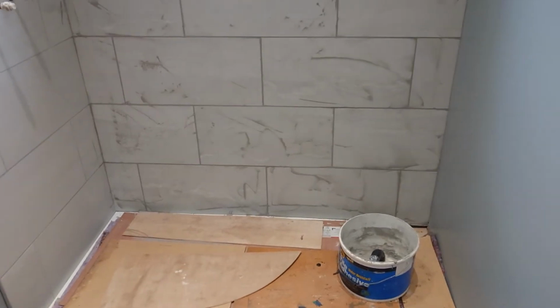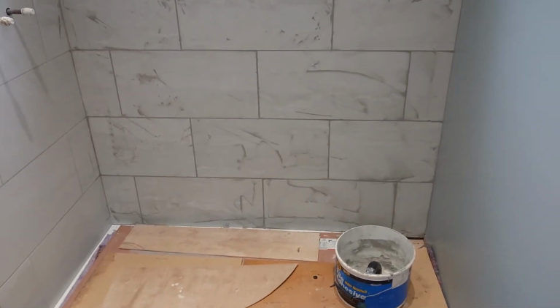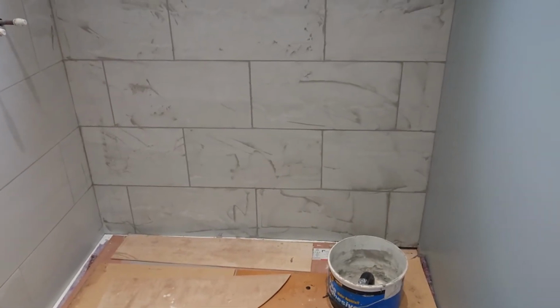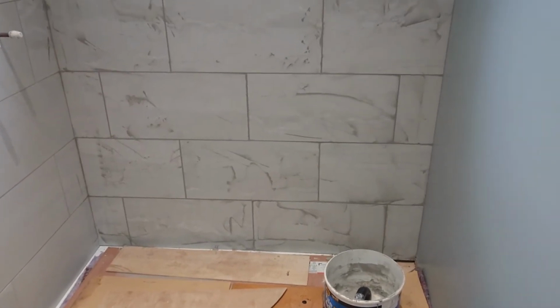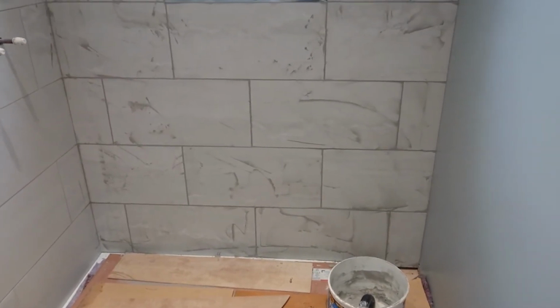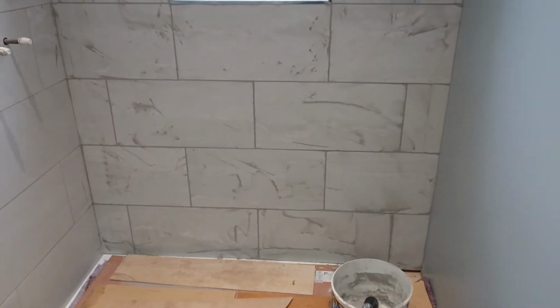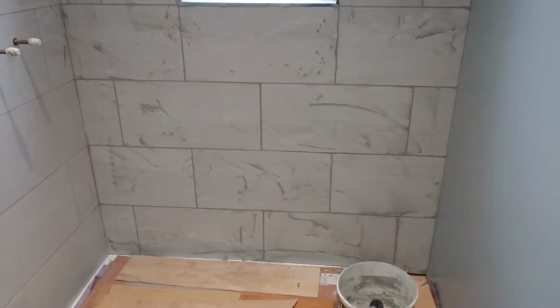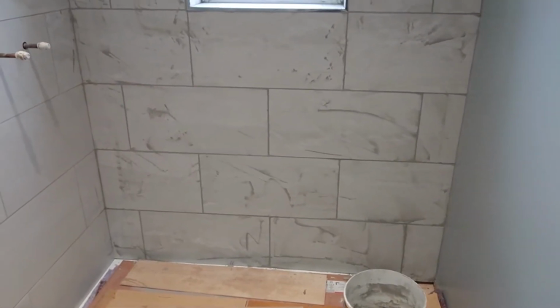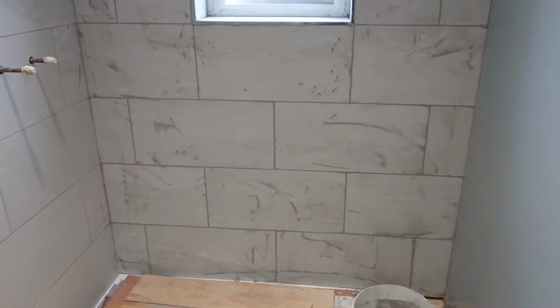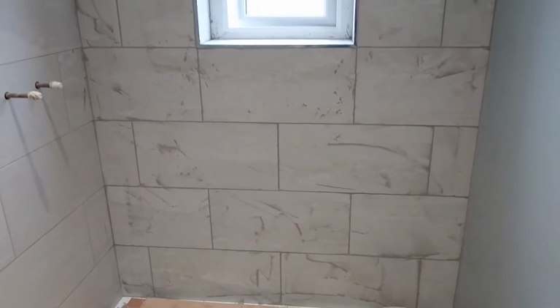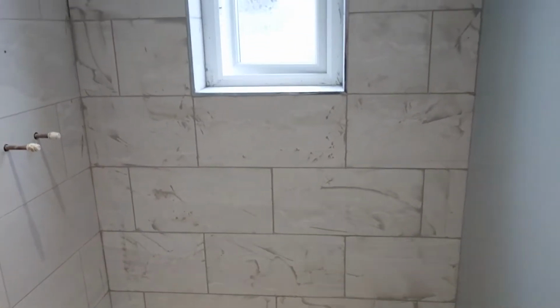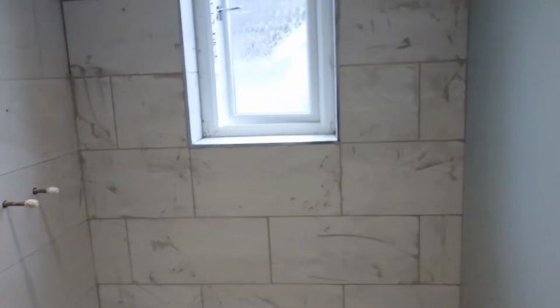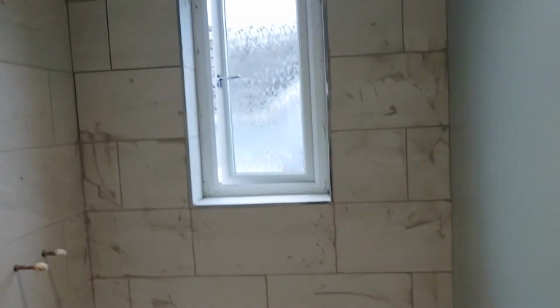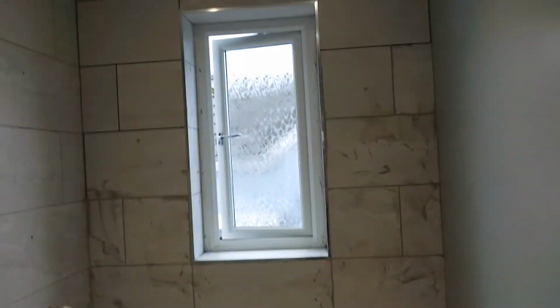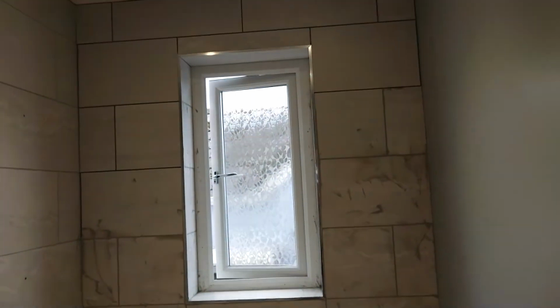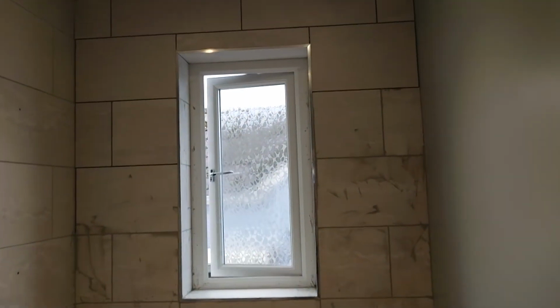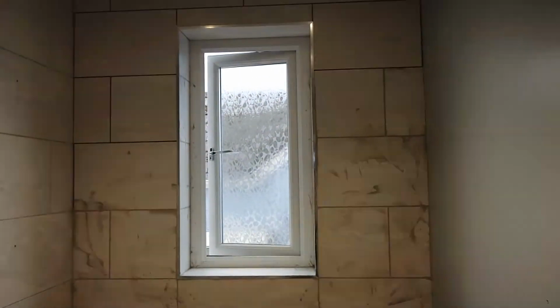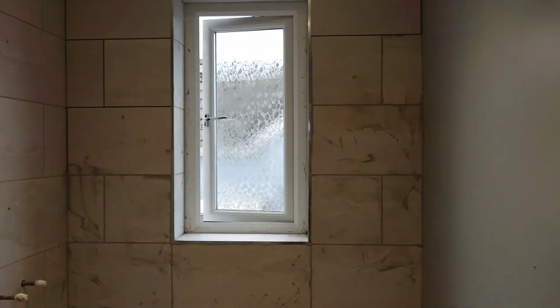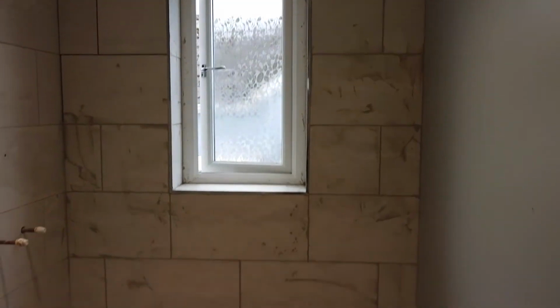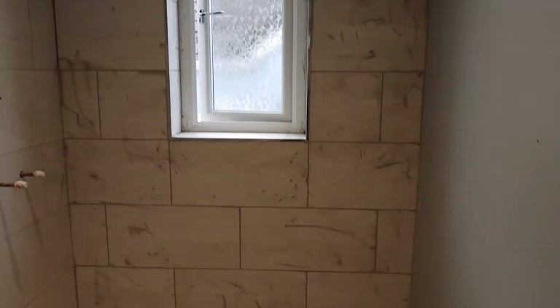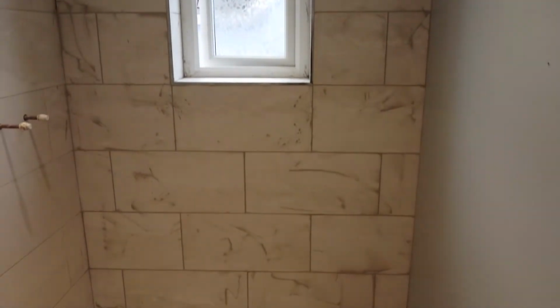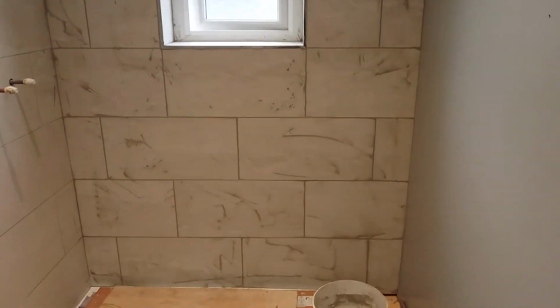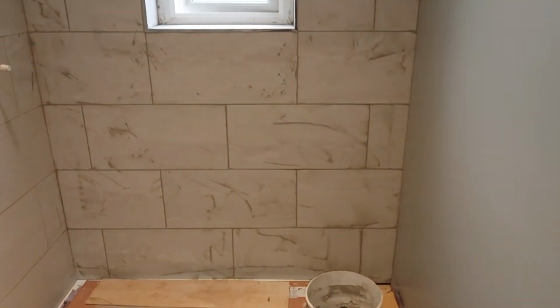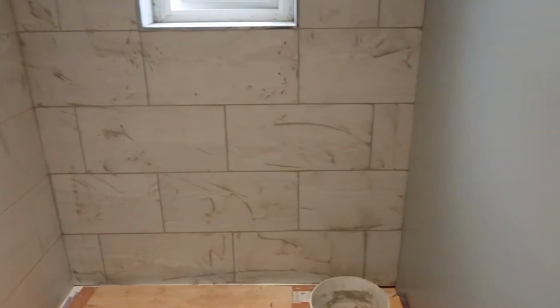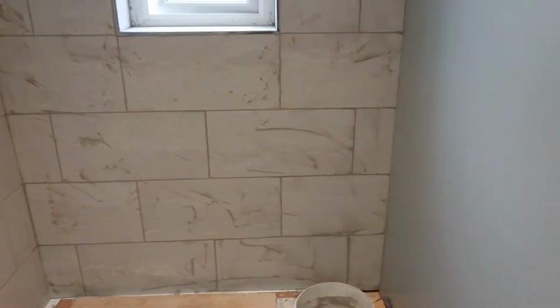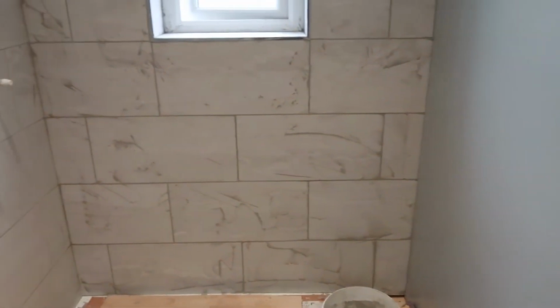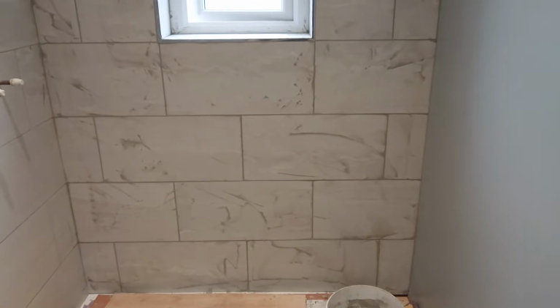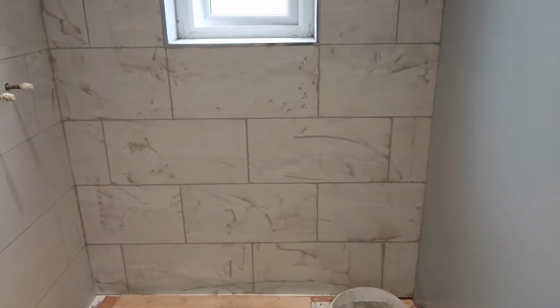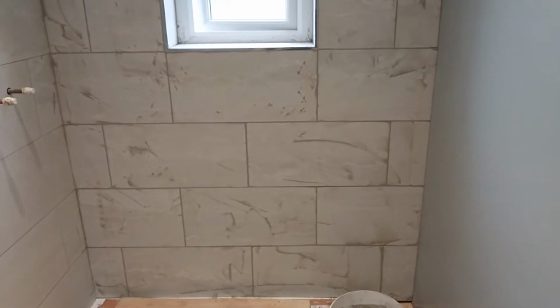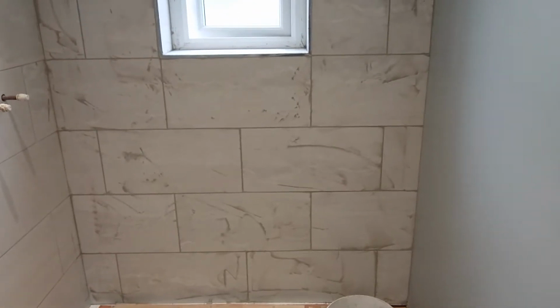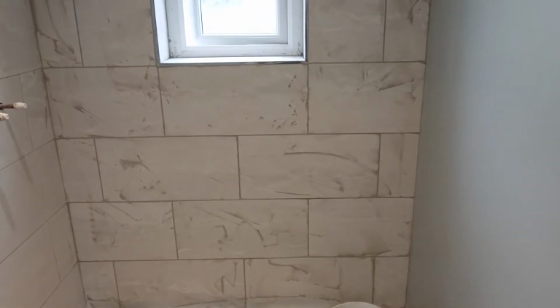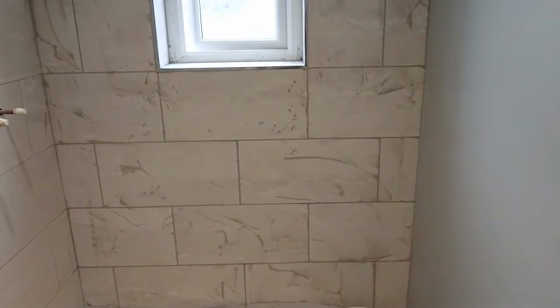I'm just at the stage of grouting now after having tiled the two walls. A lot of thought has gone into the spacing of these tiles on this wall.